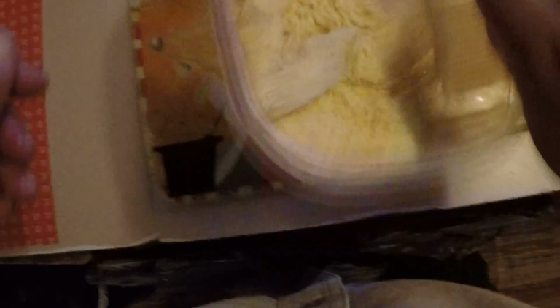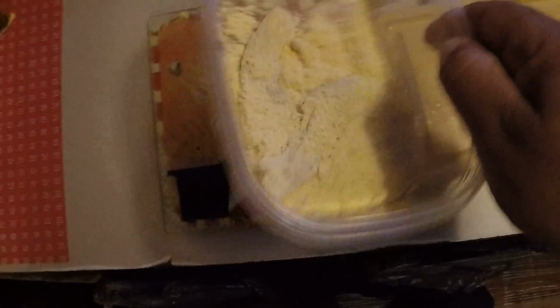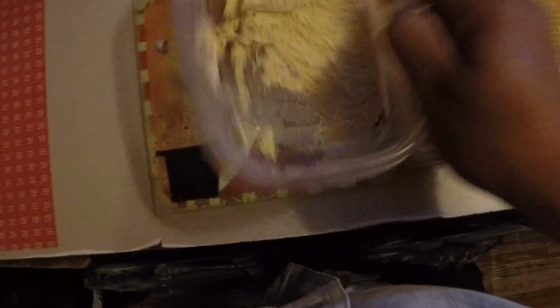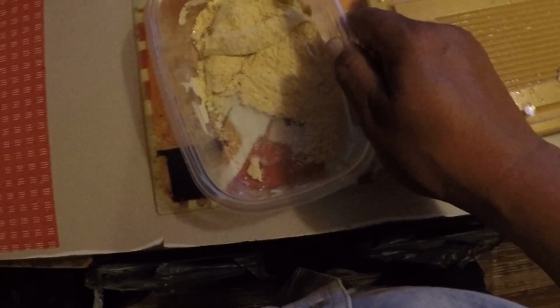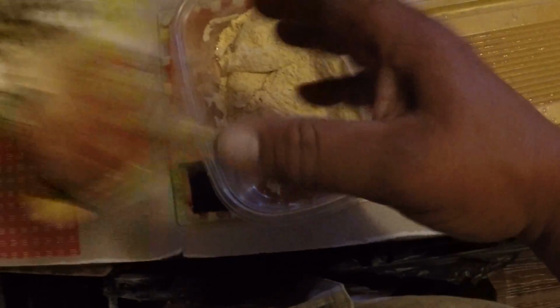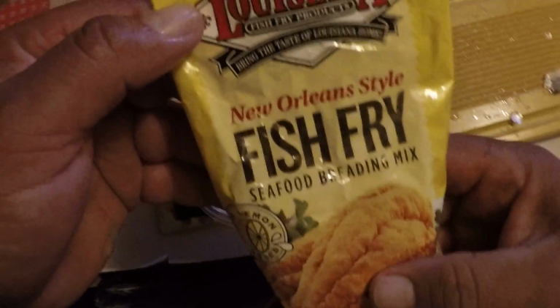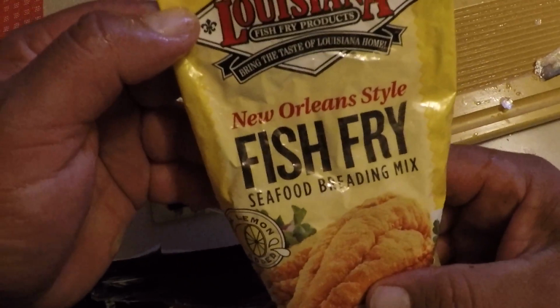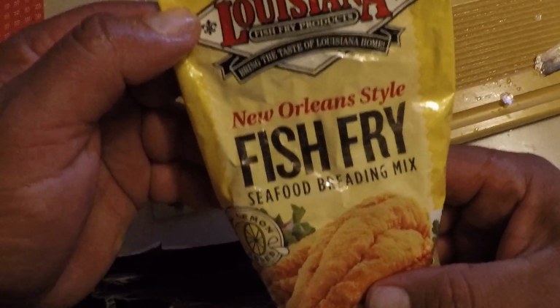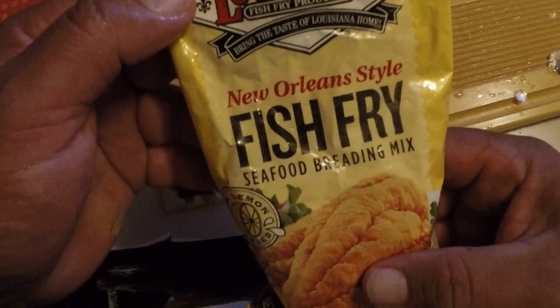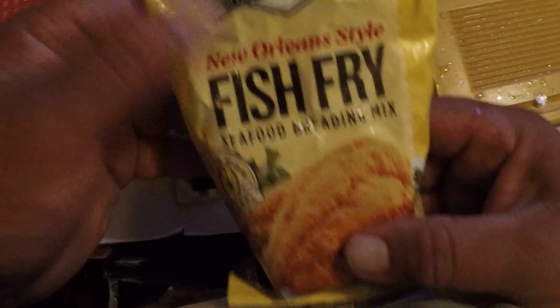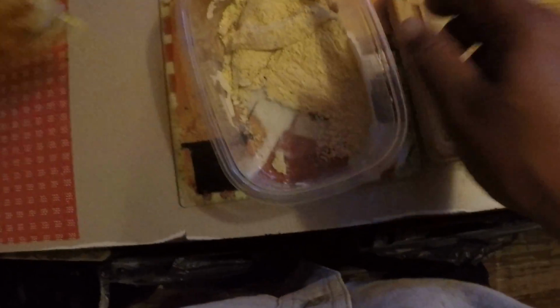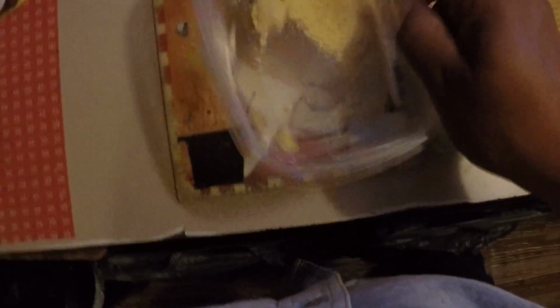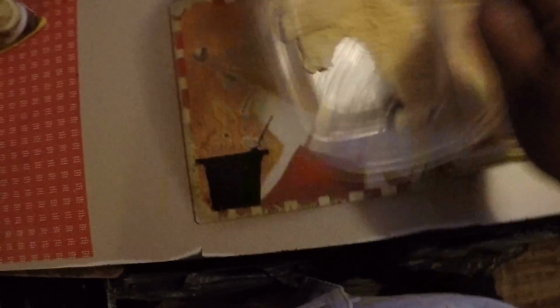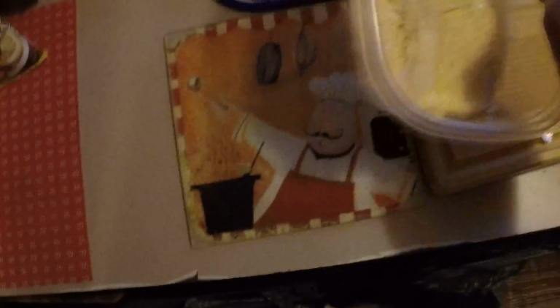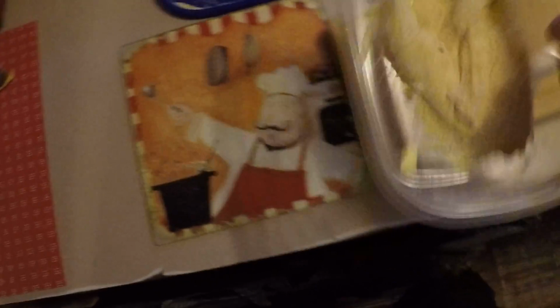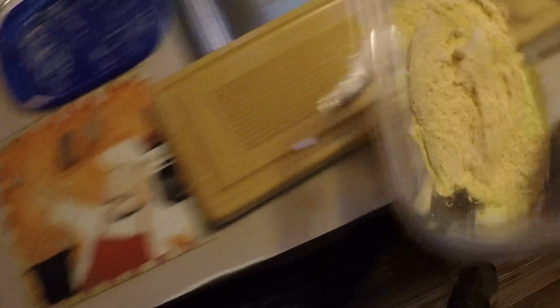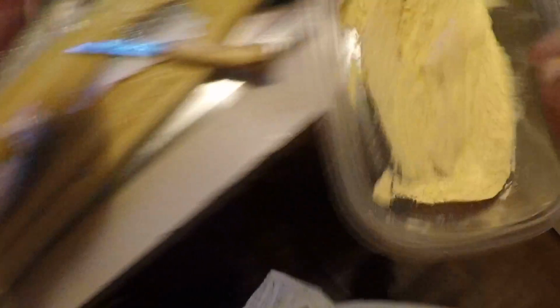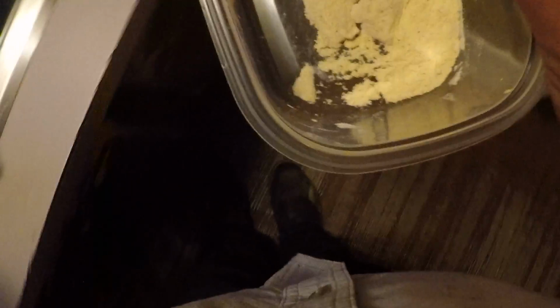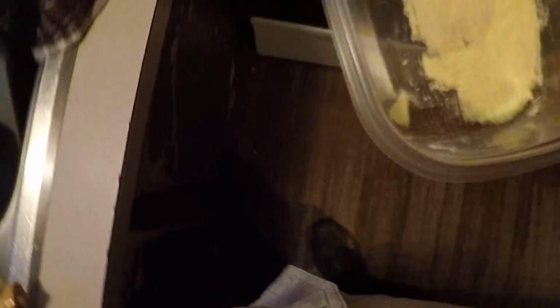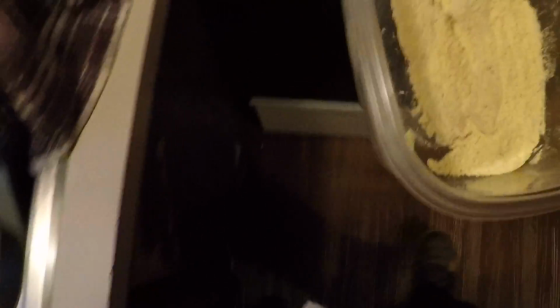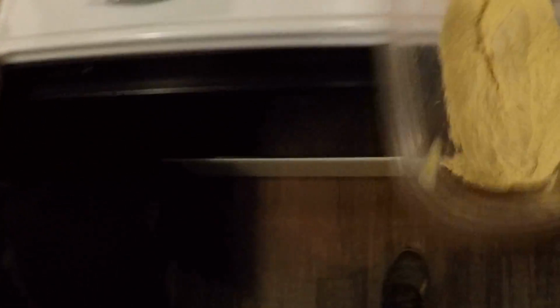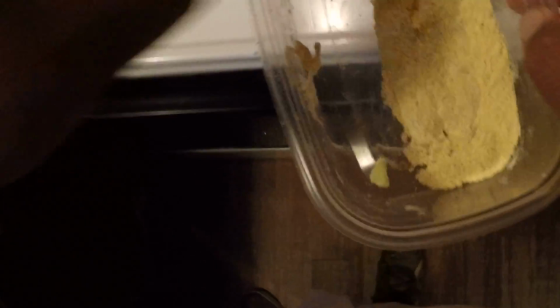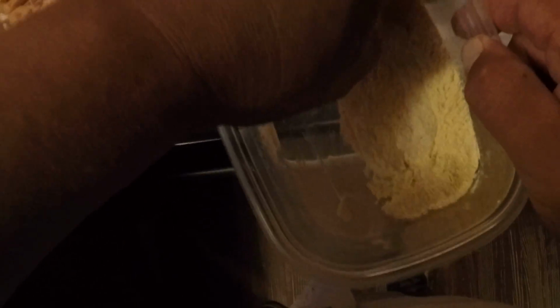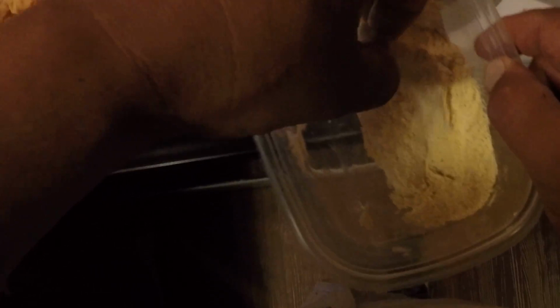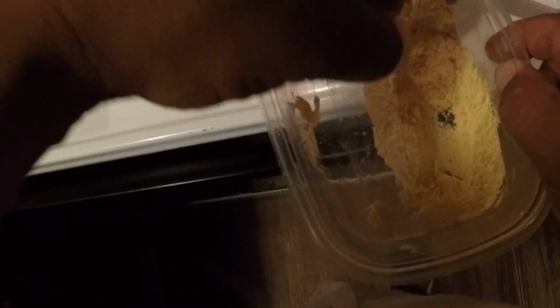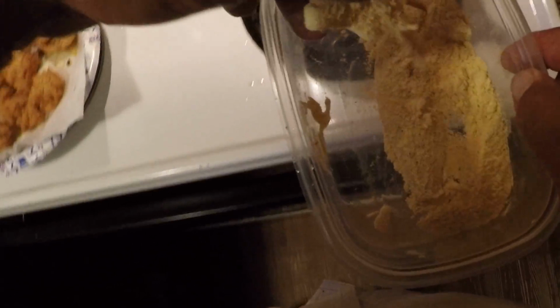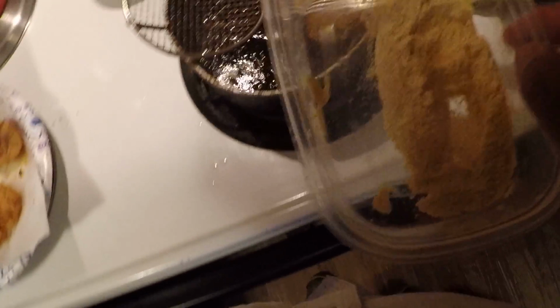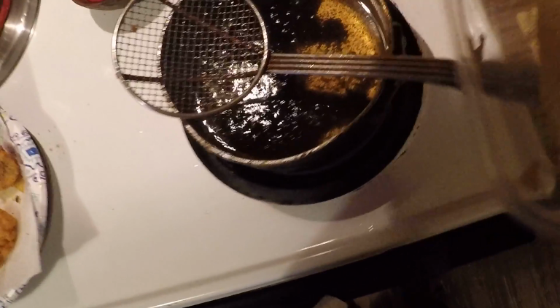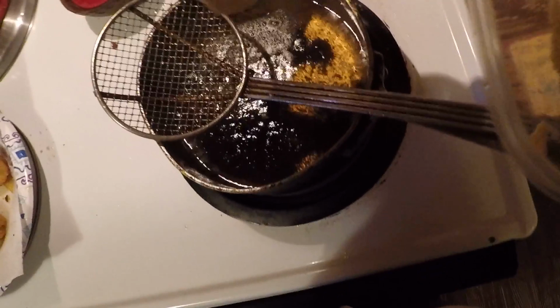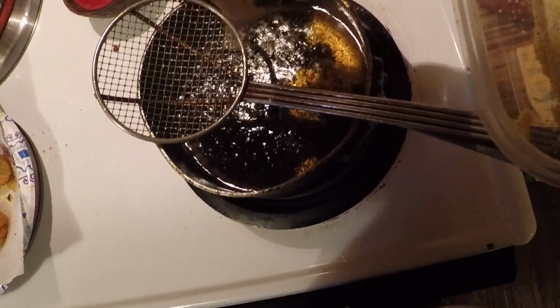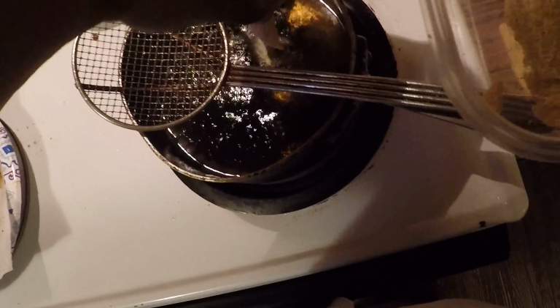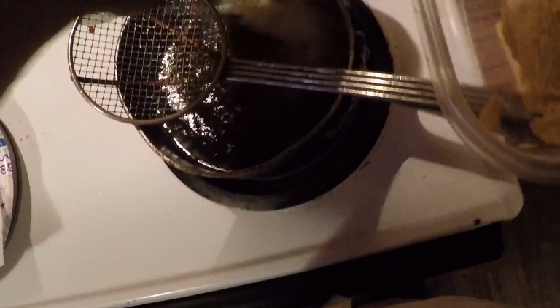What we're doing today is a Louisiana New Orleans style fish fry. I didn't have time to make the kind that I usually use — my homemade. We'll put this right into hot grease.